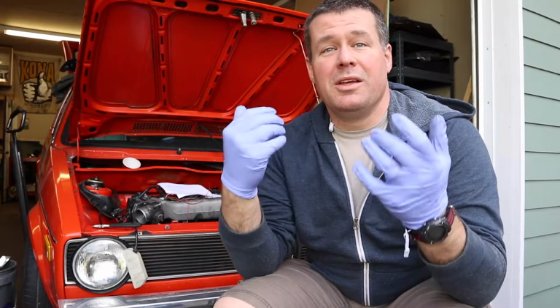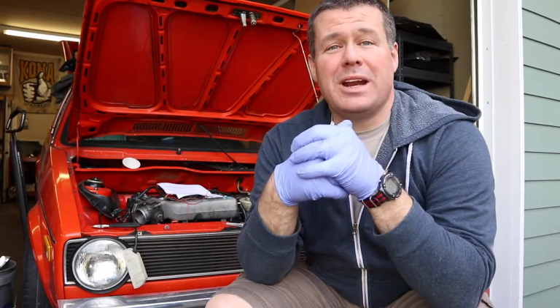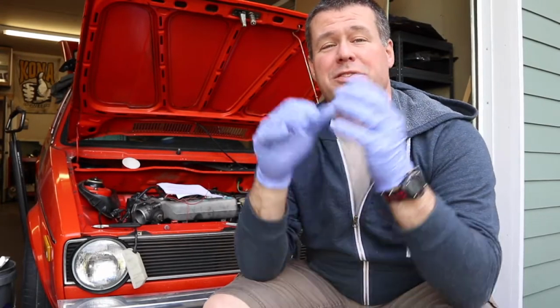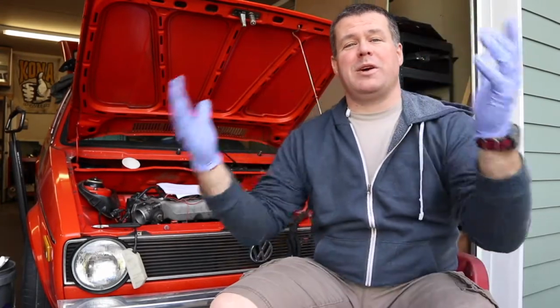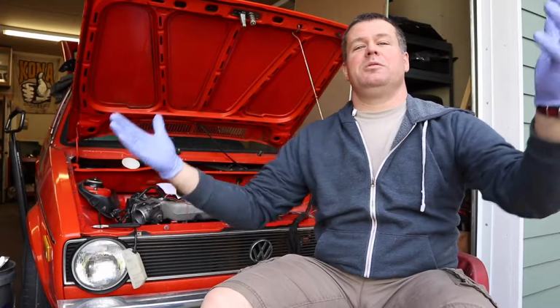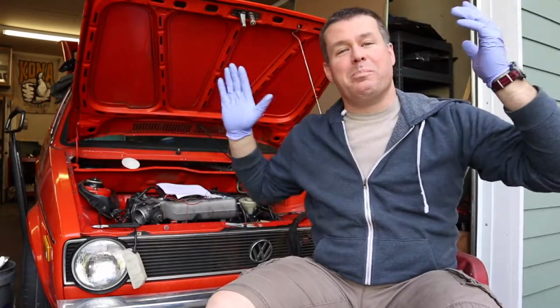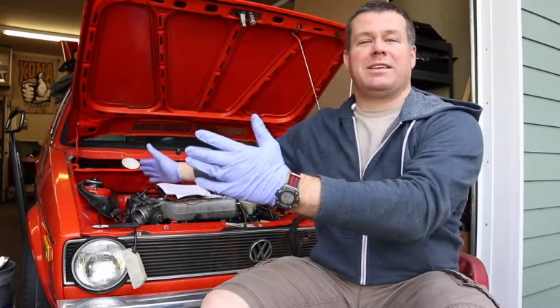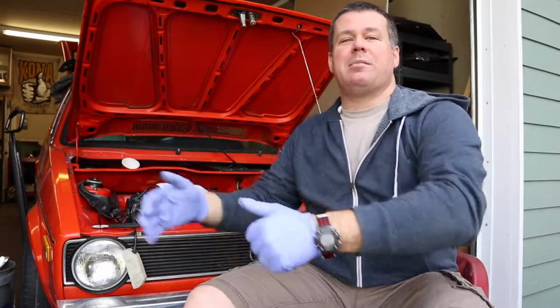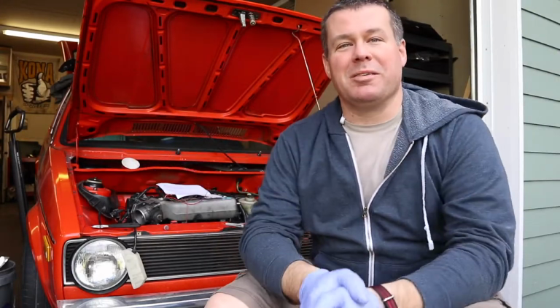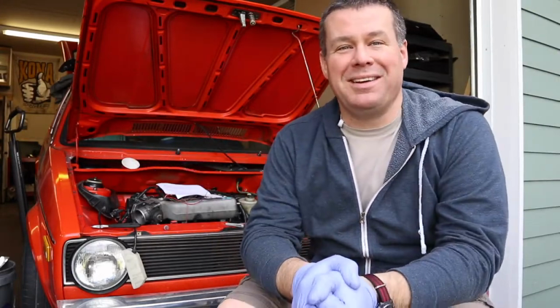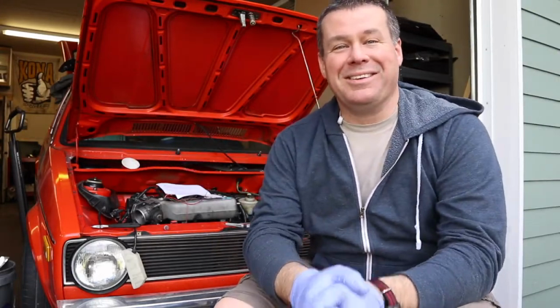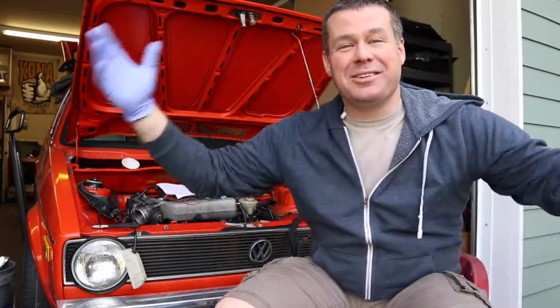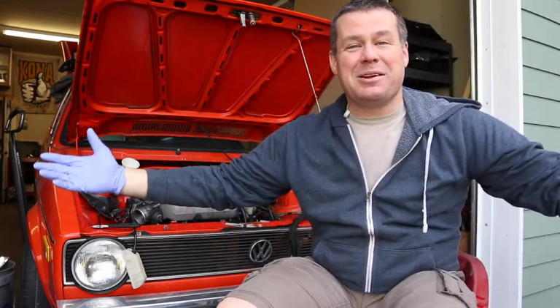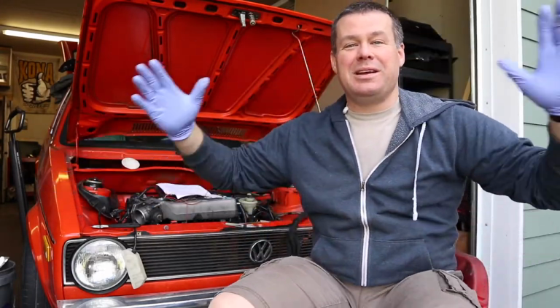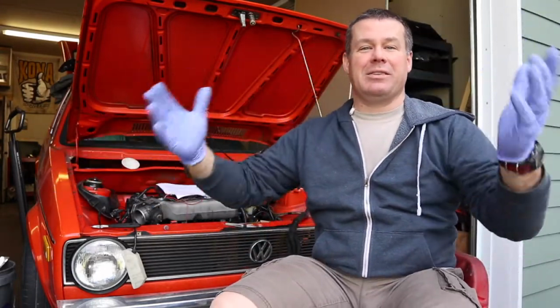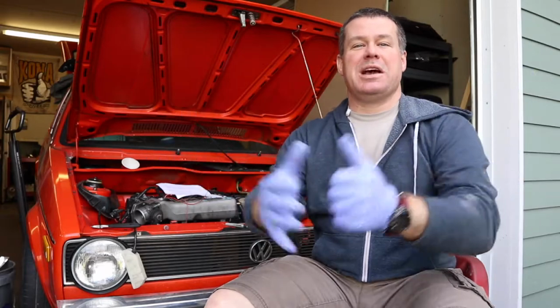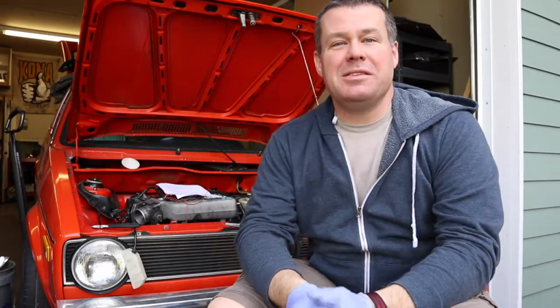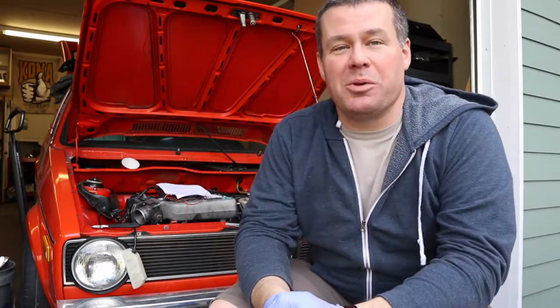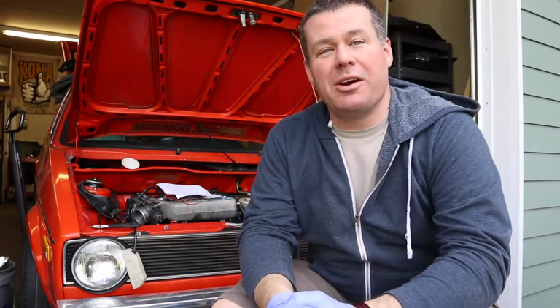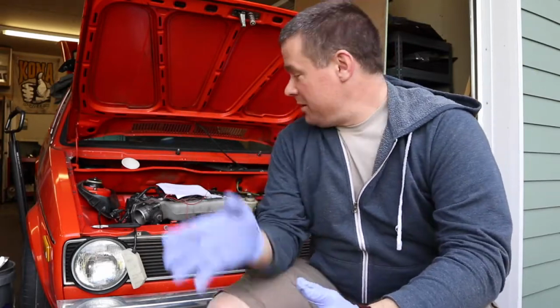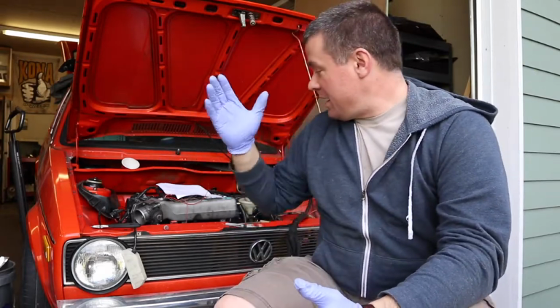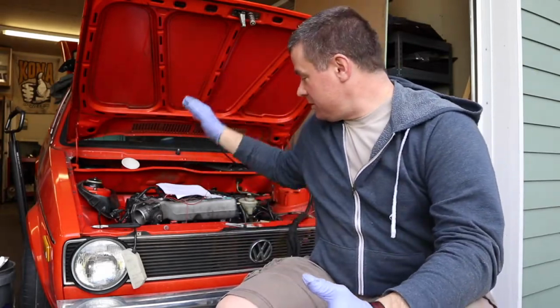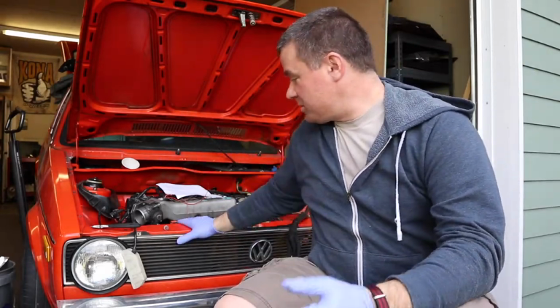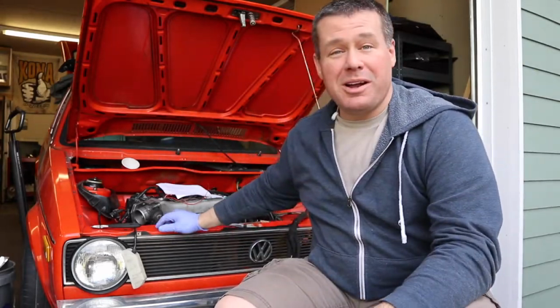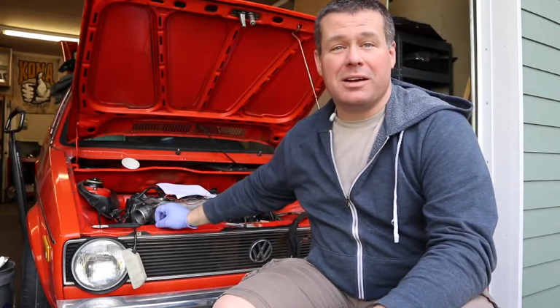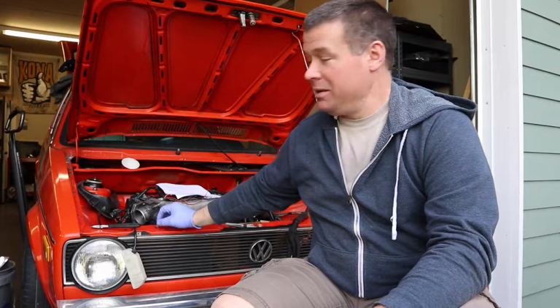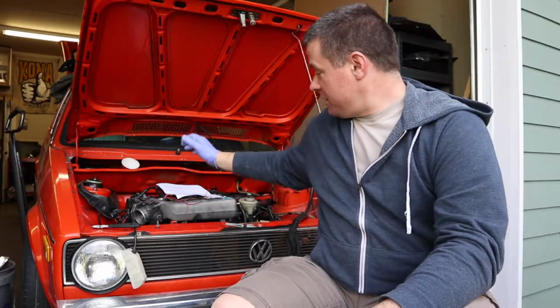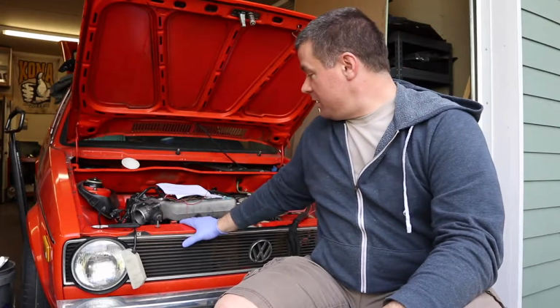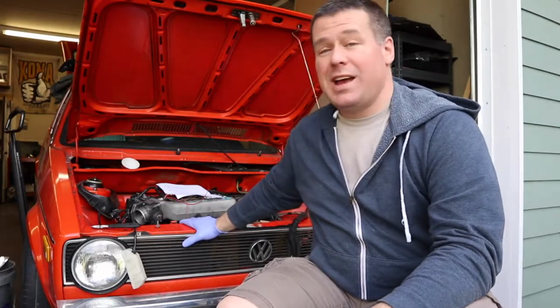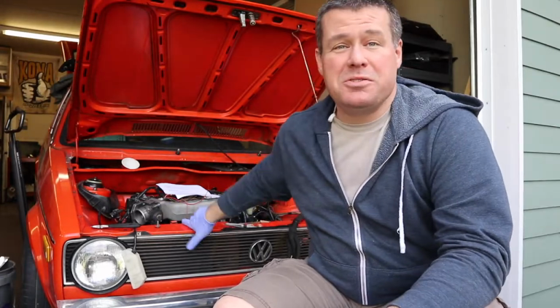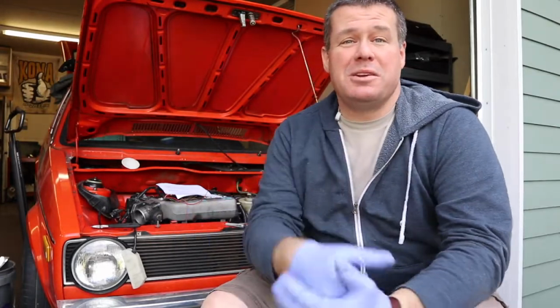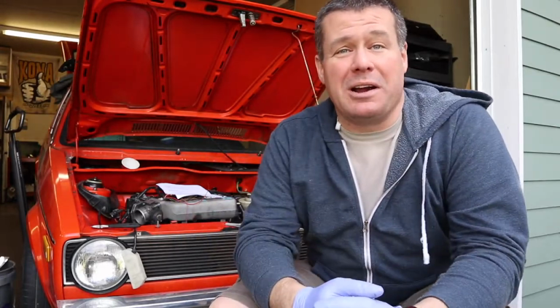All right everybody, so finally we are back to the rabbit. I got all the other garbage out of the way and I've got some time in the evening to work on the car, and so here we are. It is time to do some engine wiring.